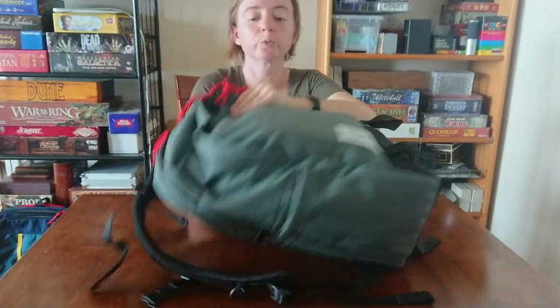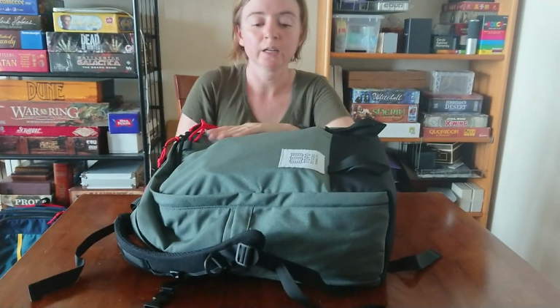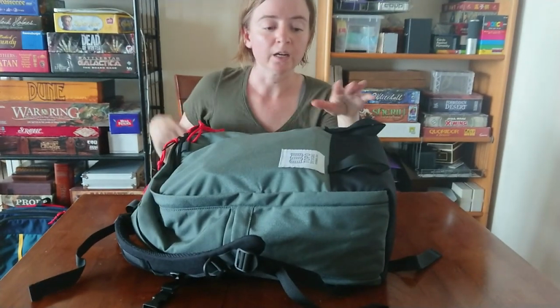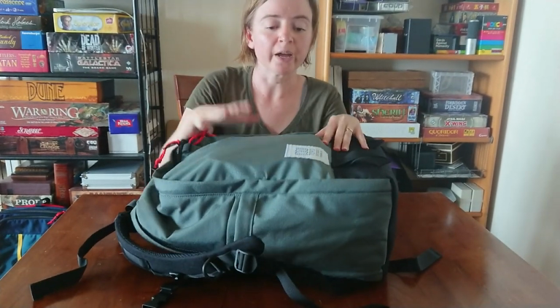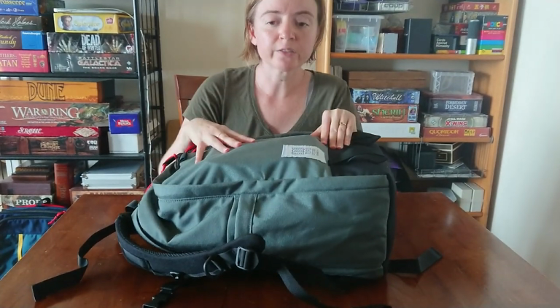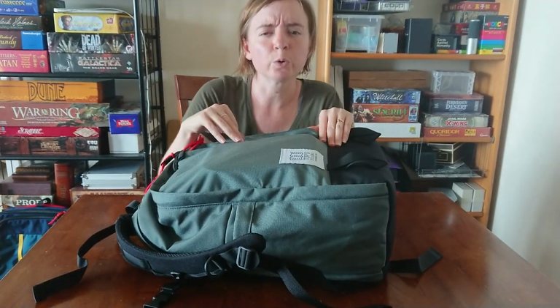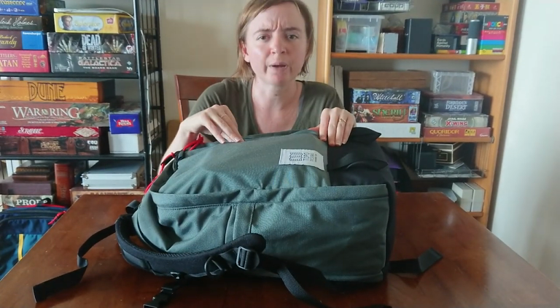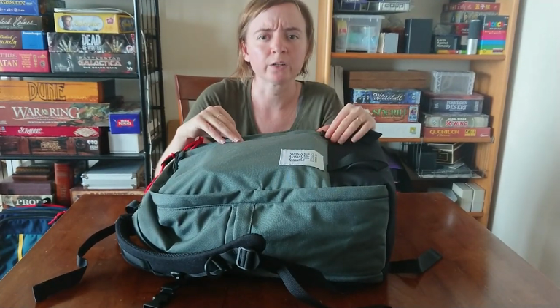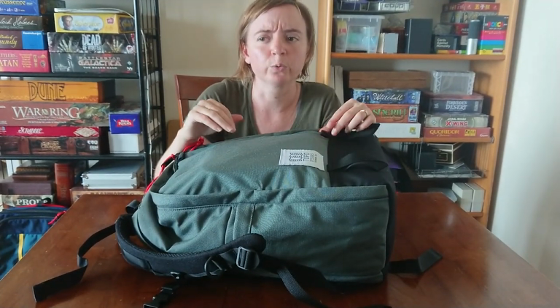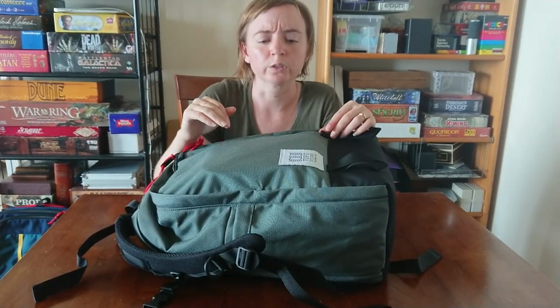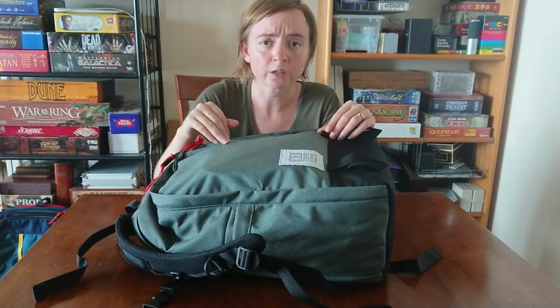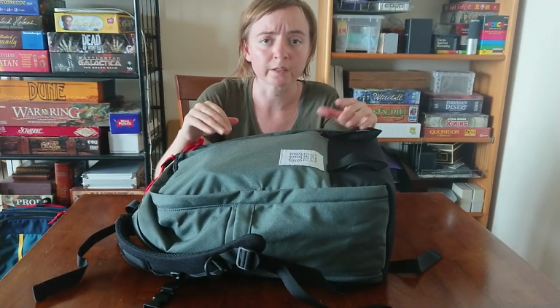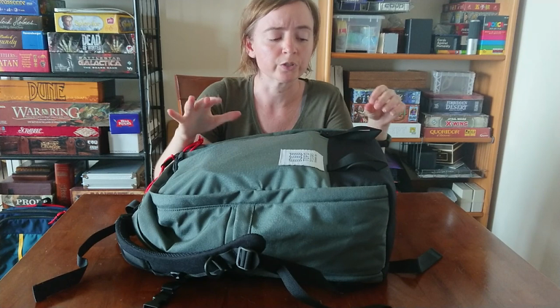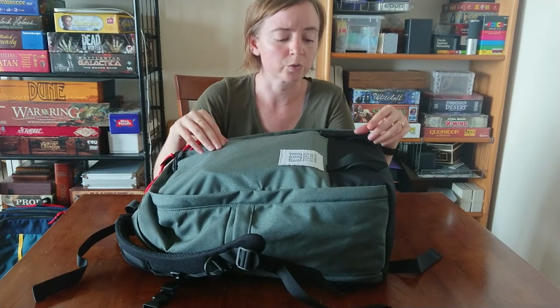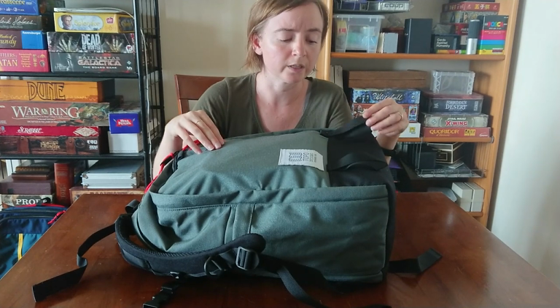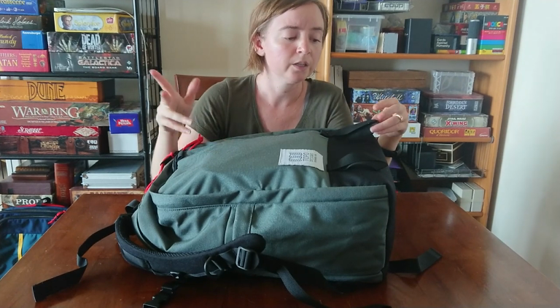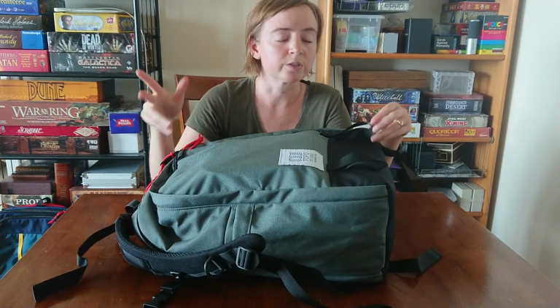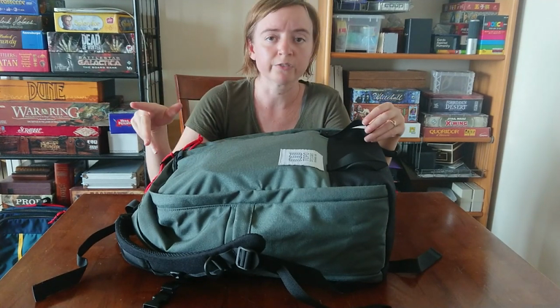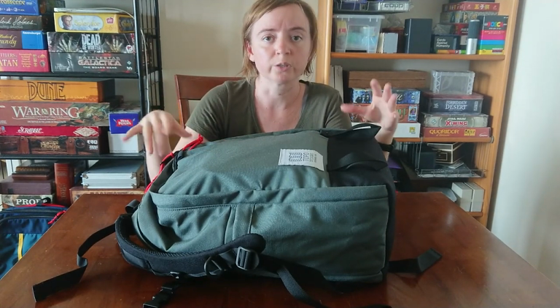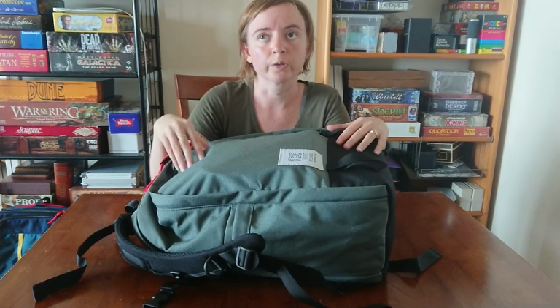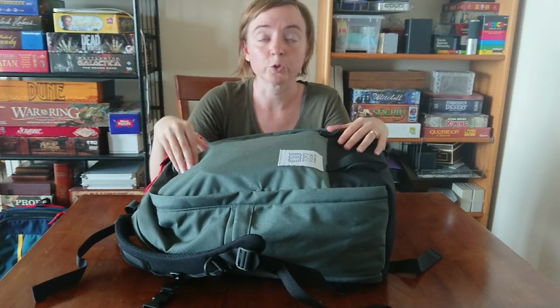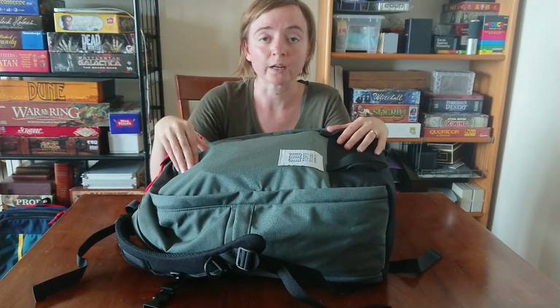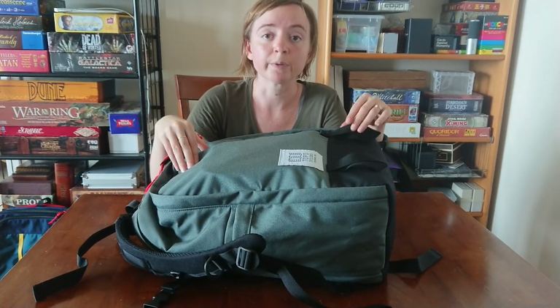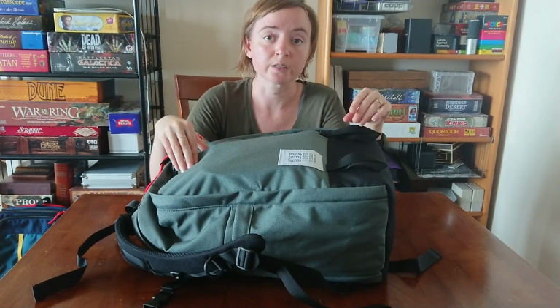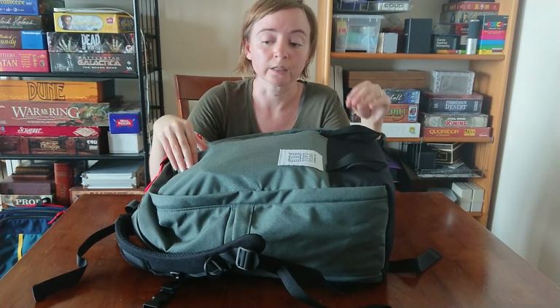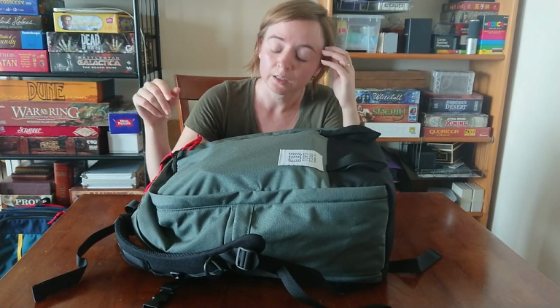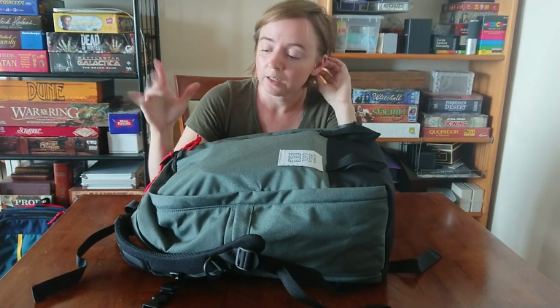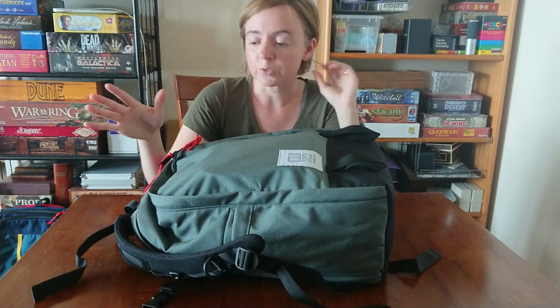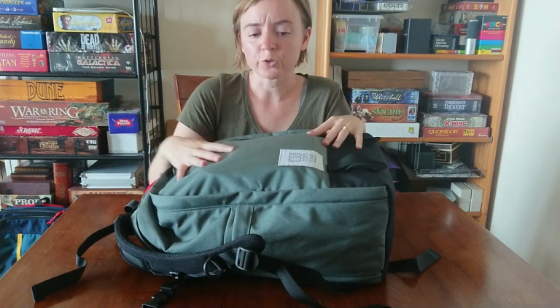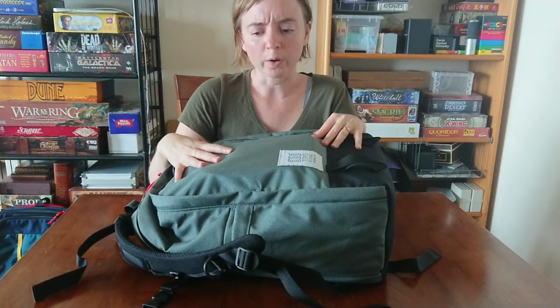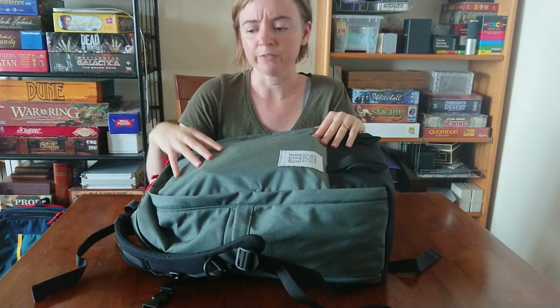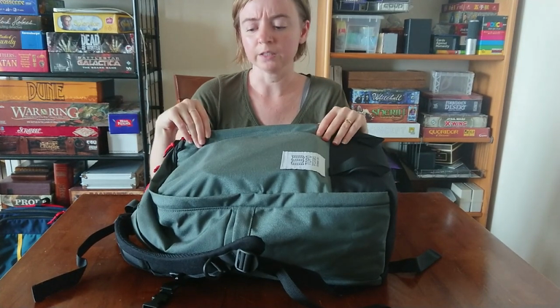I have this mostly packed out for Gen Con, which I'm going to next week. It's a five-day trip — we're going up Tuesday night and coming back Sunday. I'll show you what I have in here.